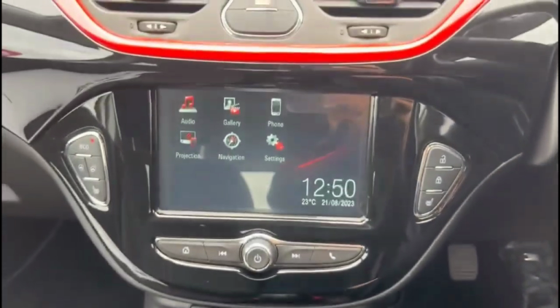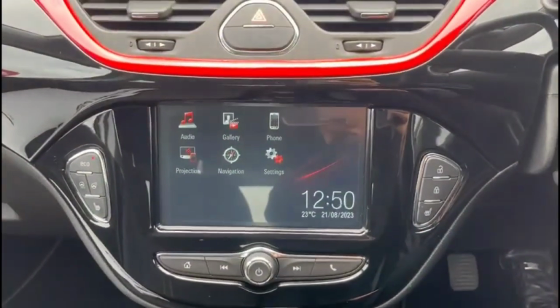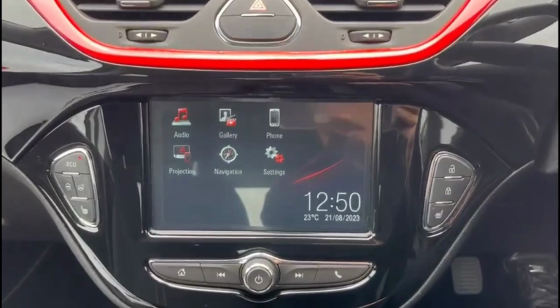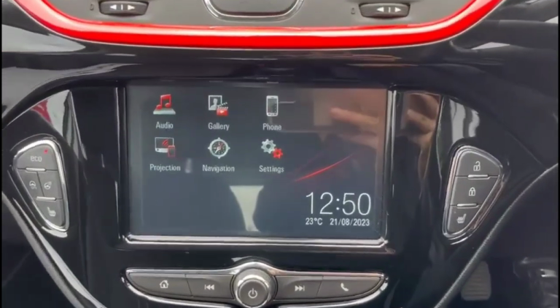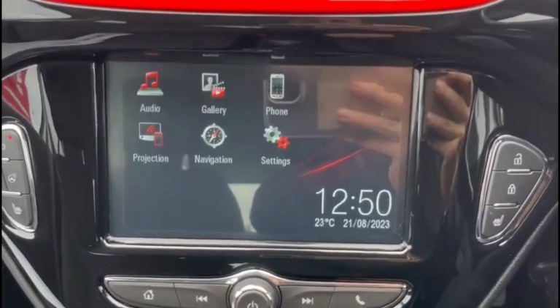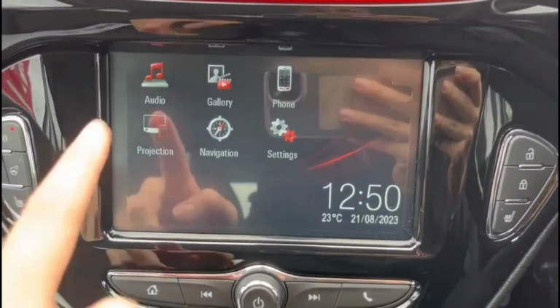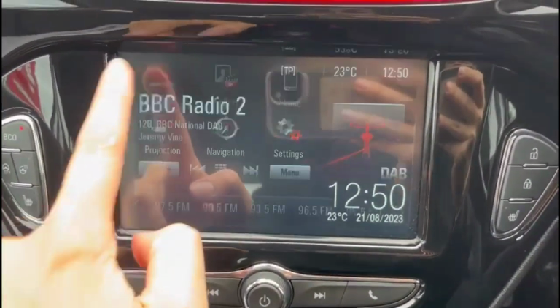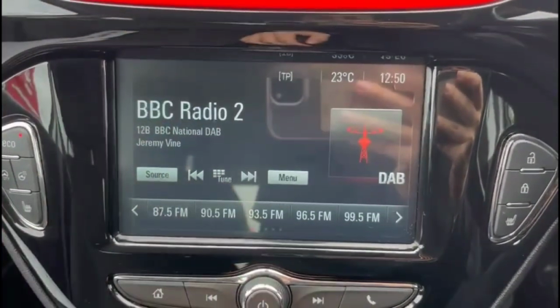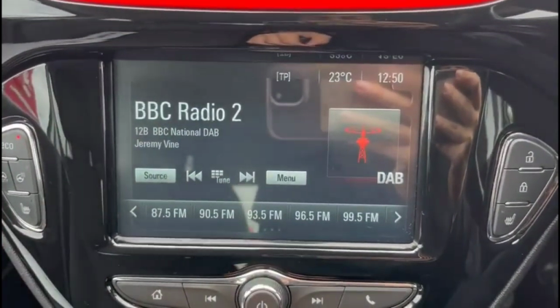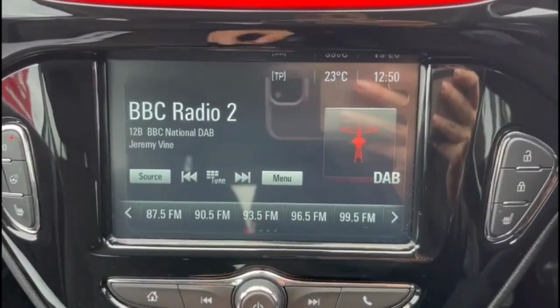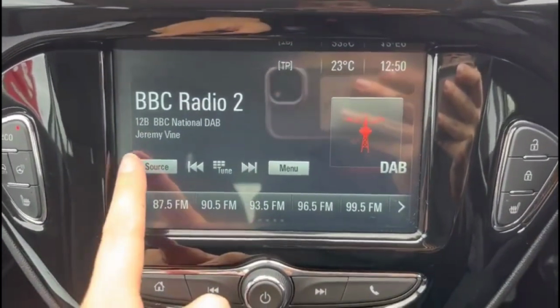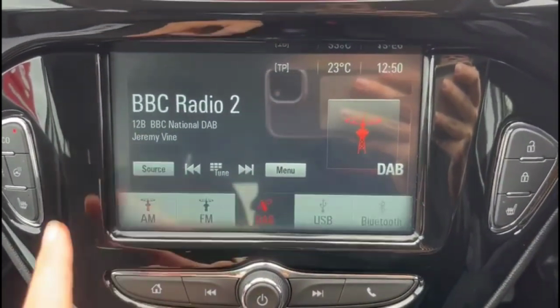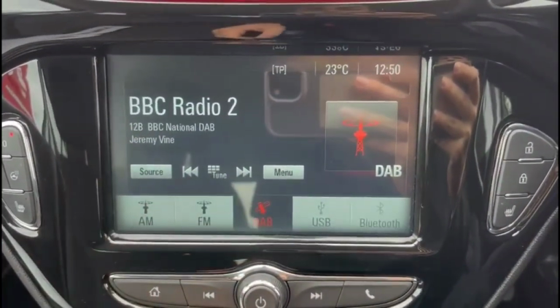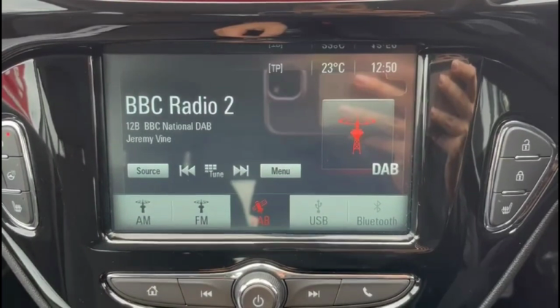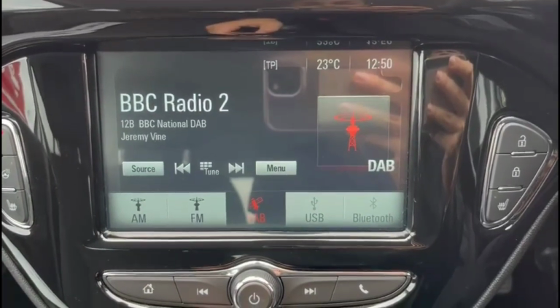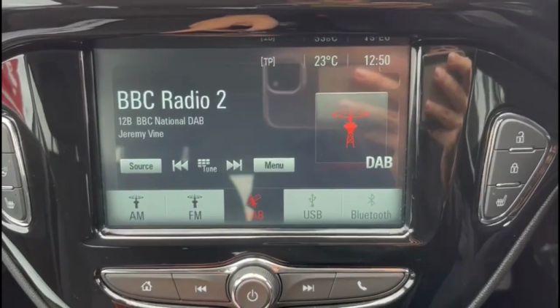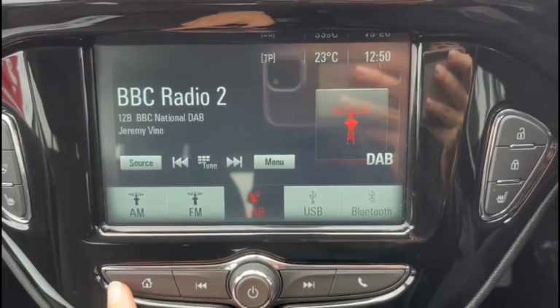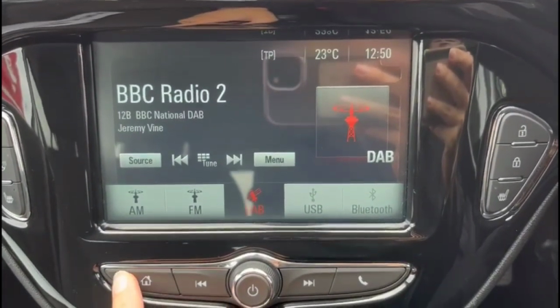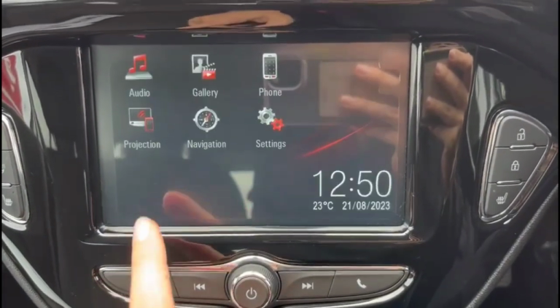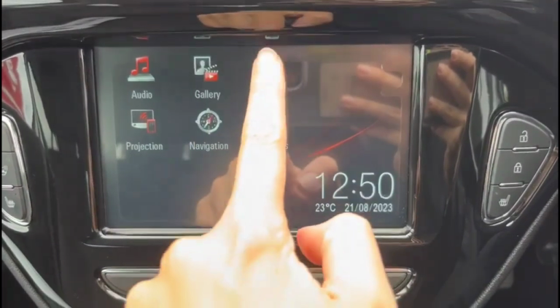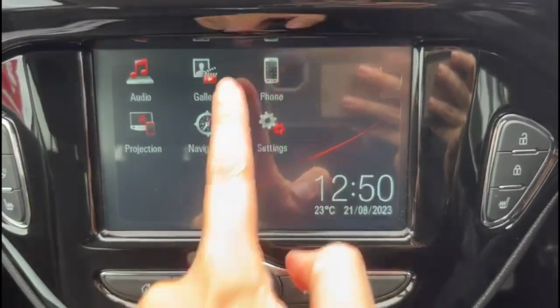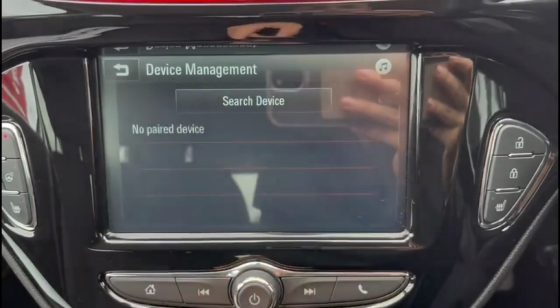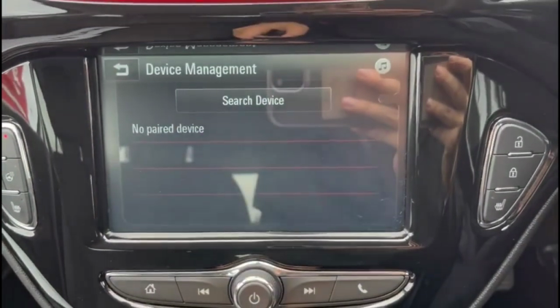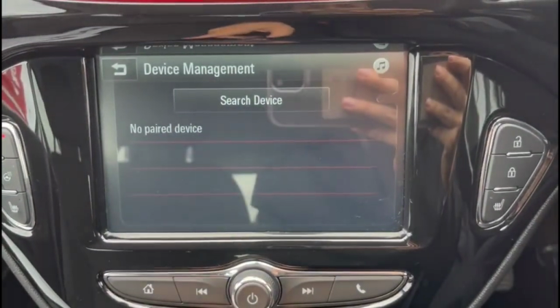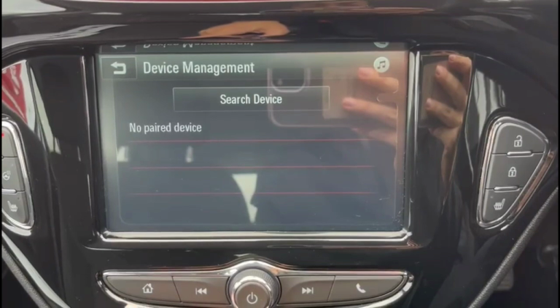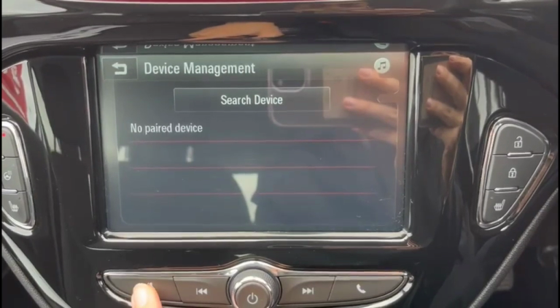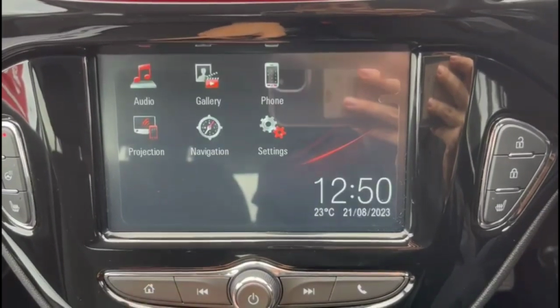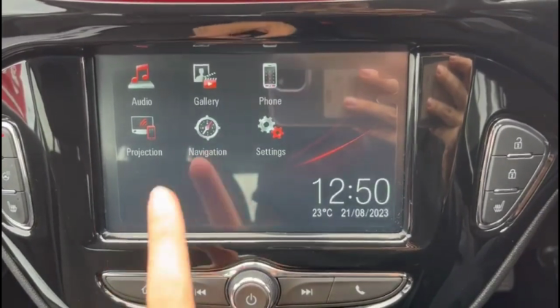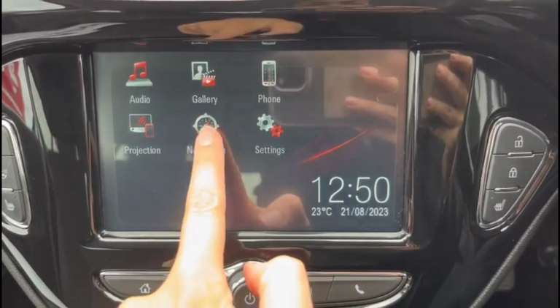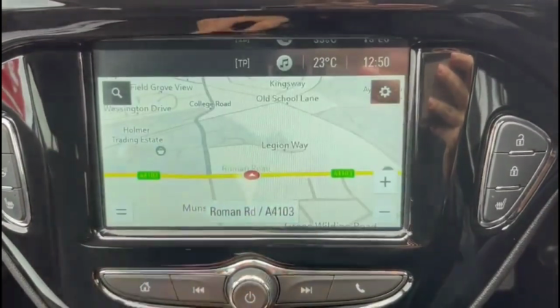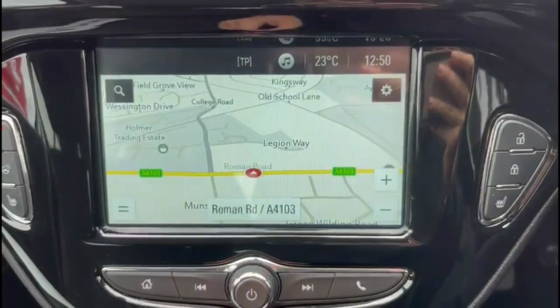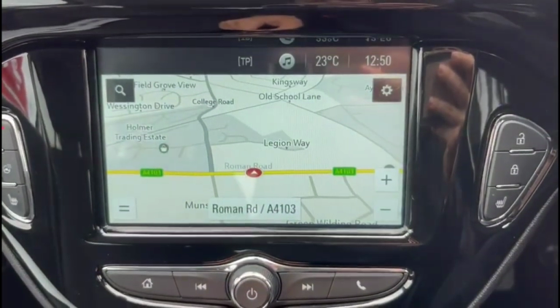Inside is a touchscreen with DAB radio, Bluetooth connectivity for your phone and satellite navigation.